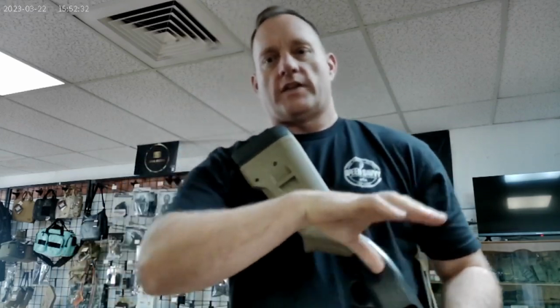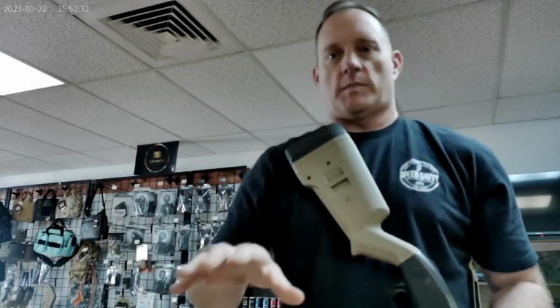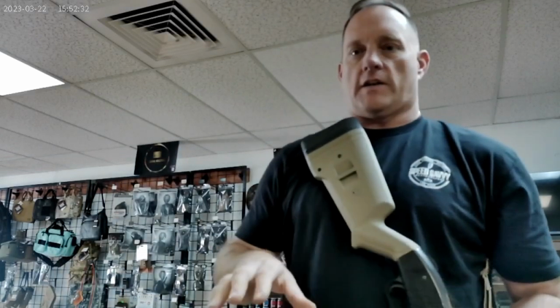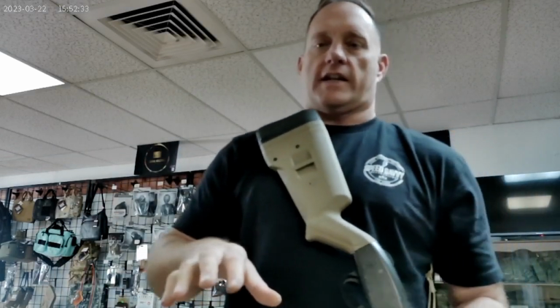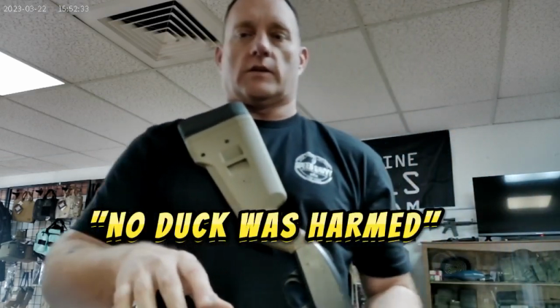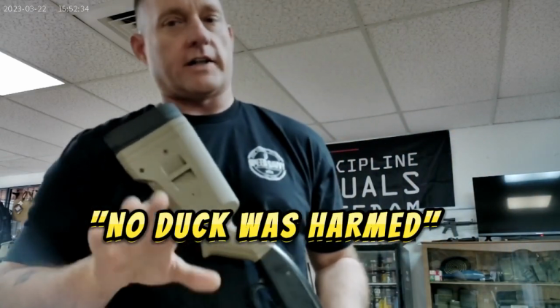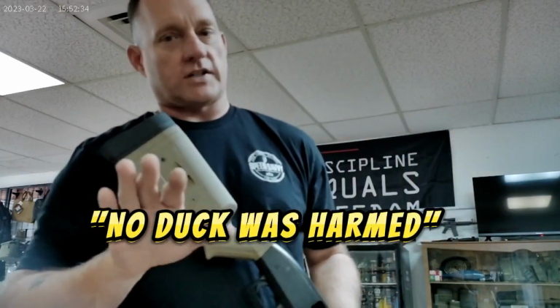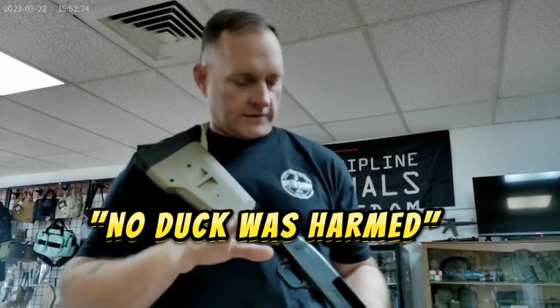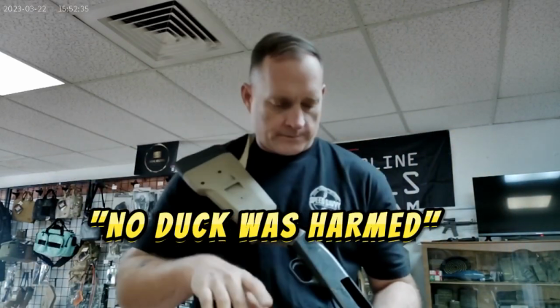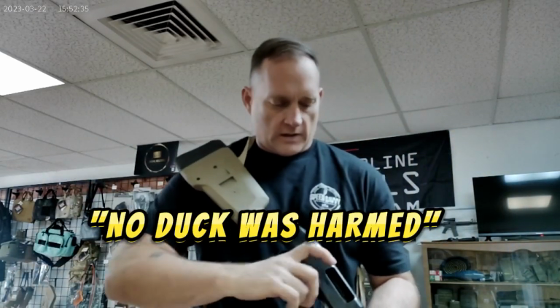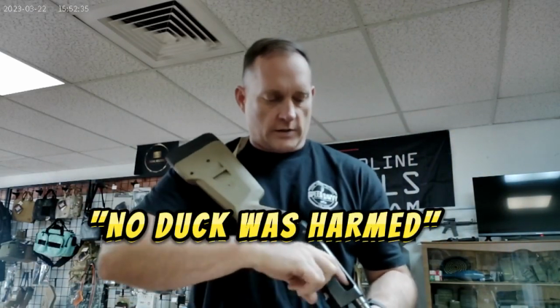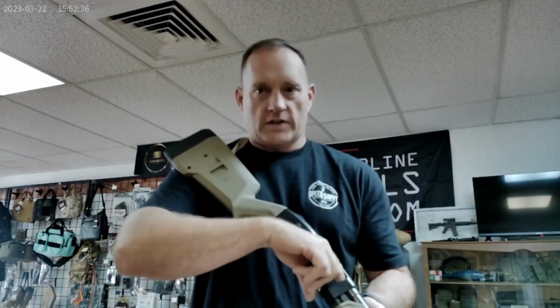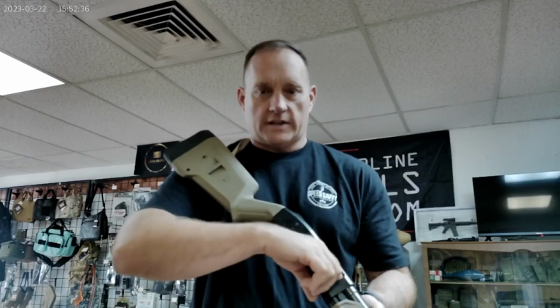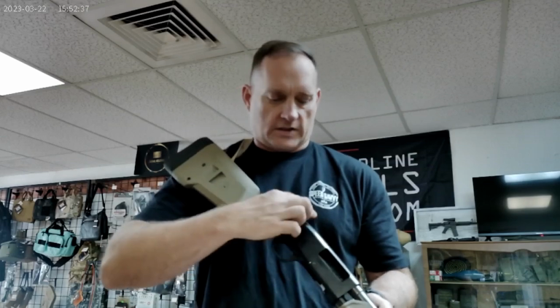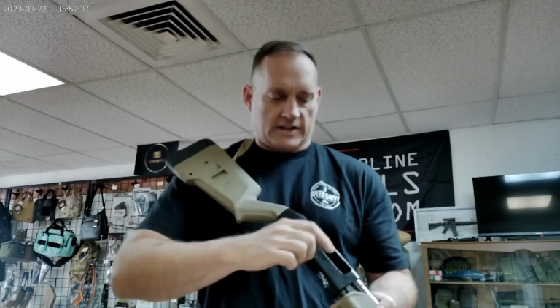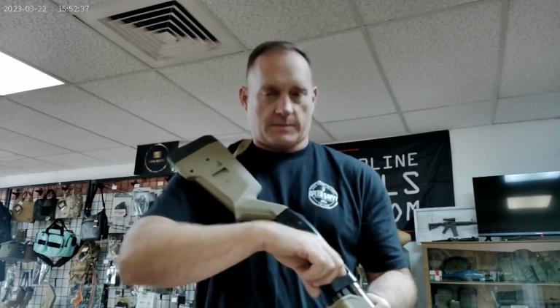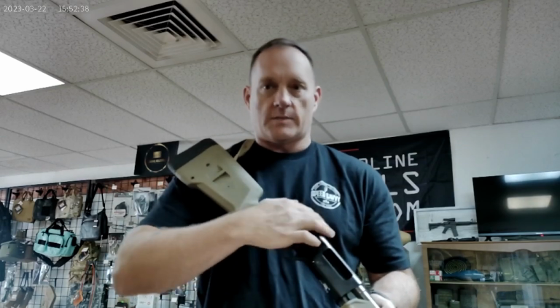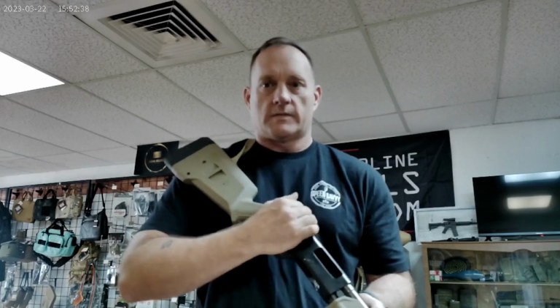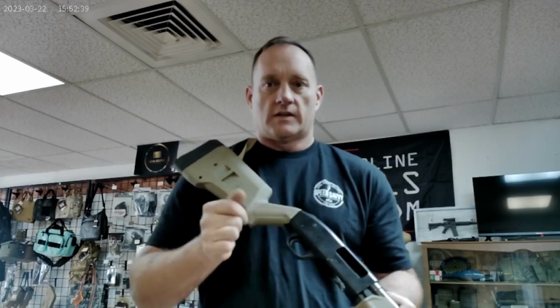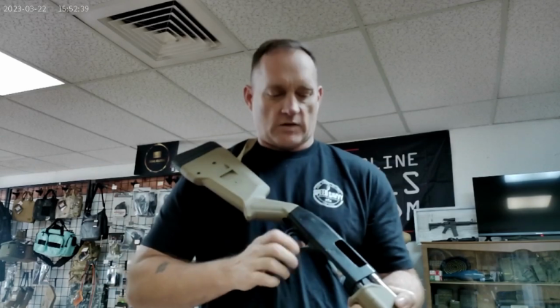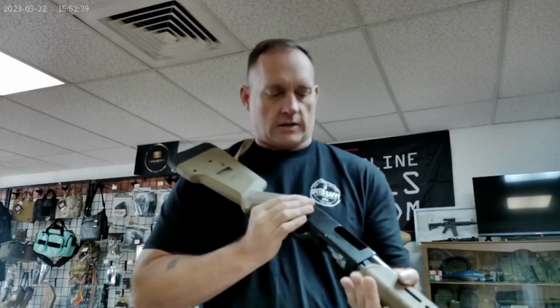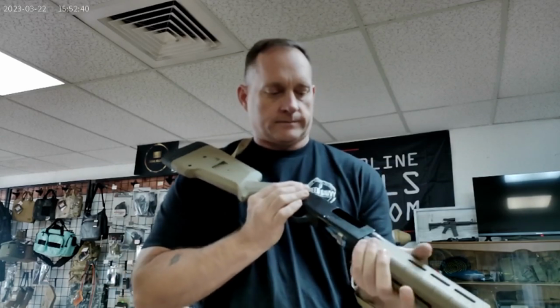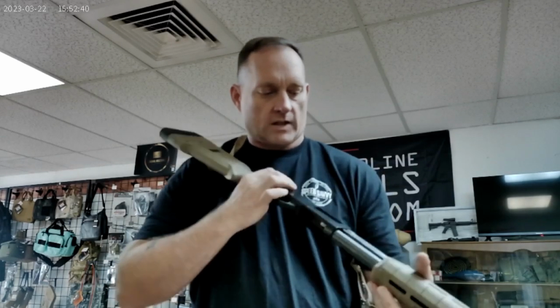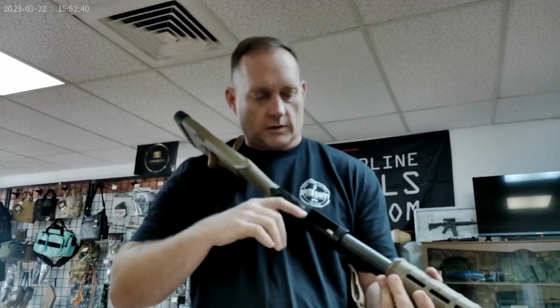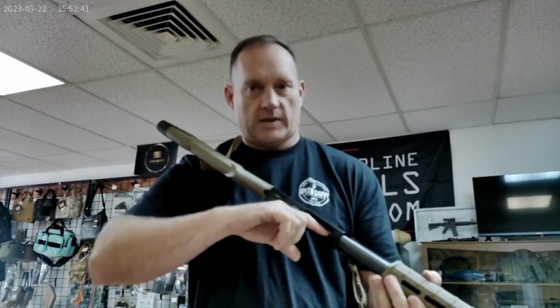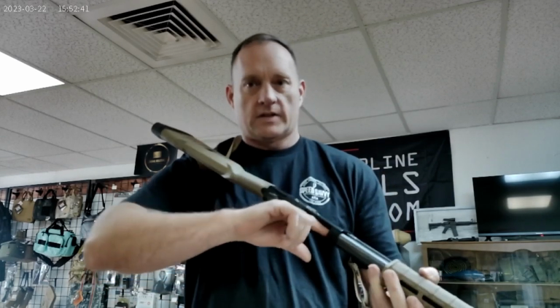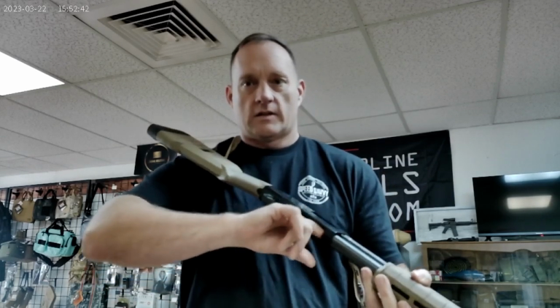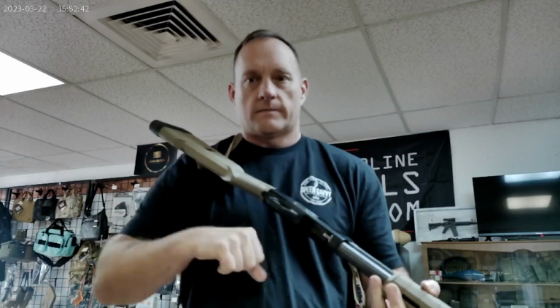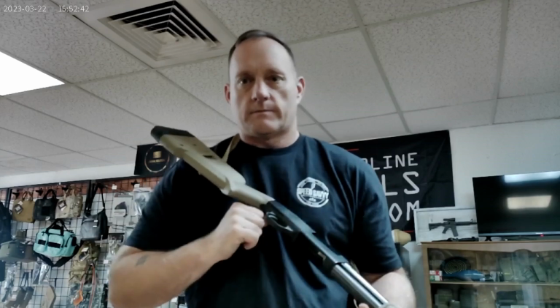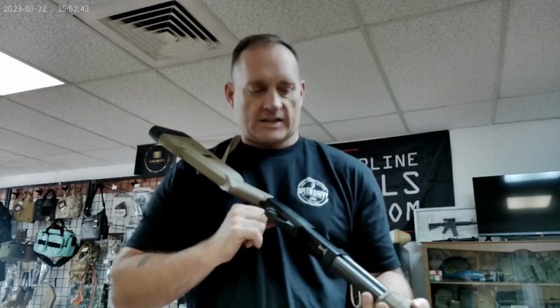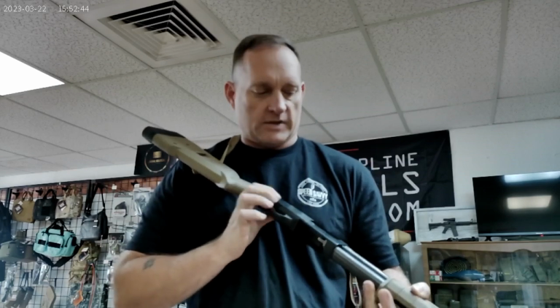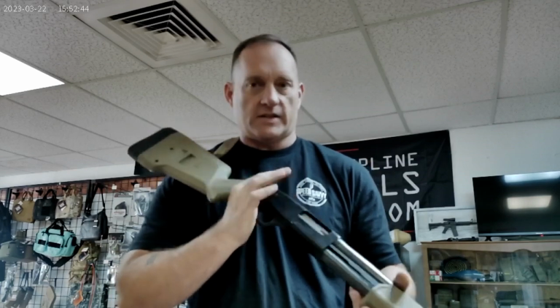The end of my firing cycle or firing iteration is over. I can go ahead and visually and physically inspect my chamber. Safety back on. Close the pump. Magazine tube is empty.